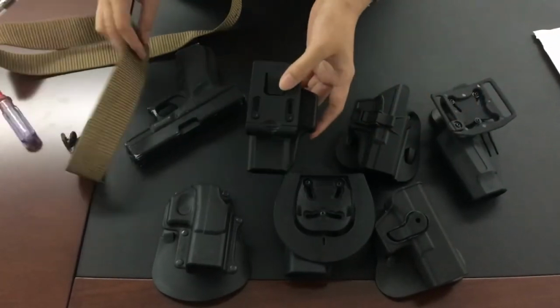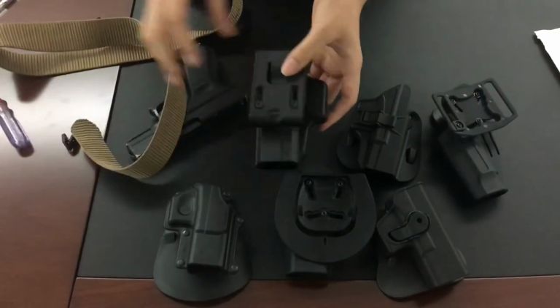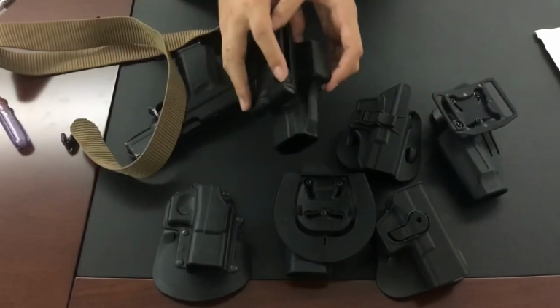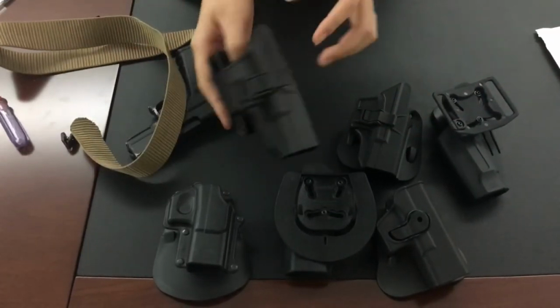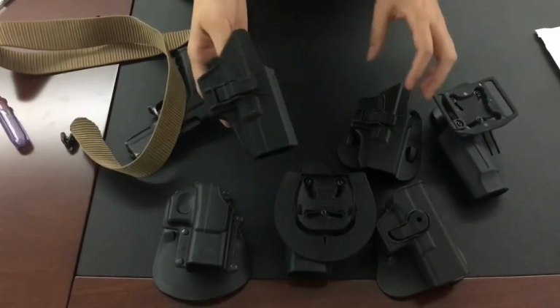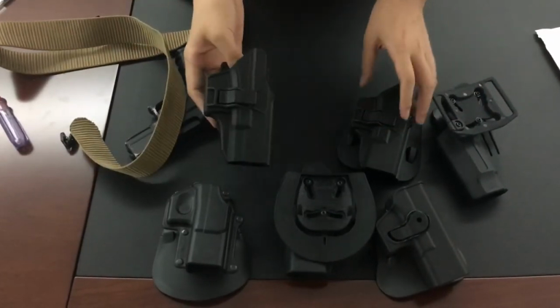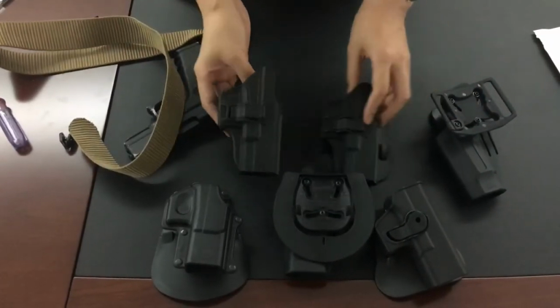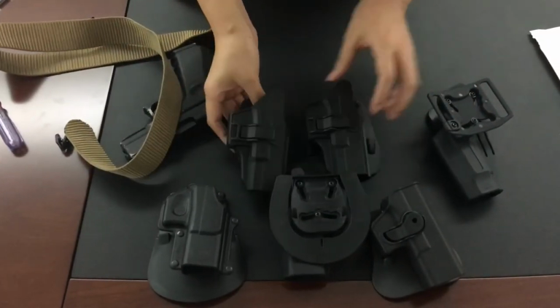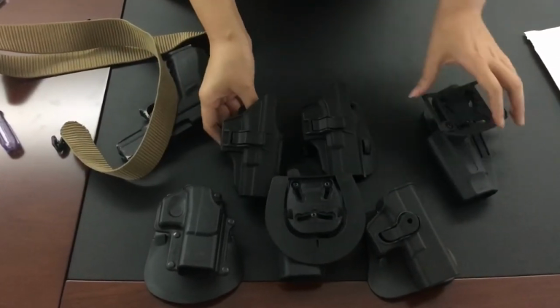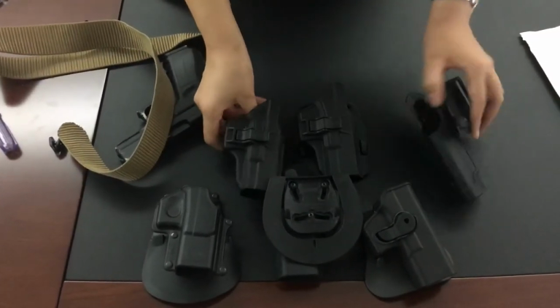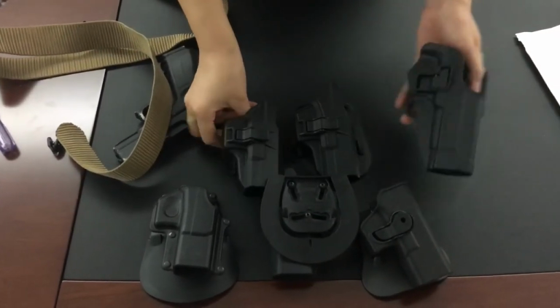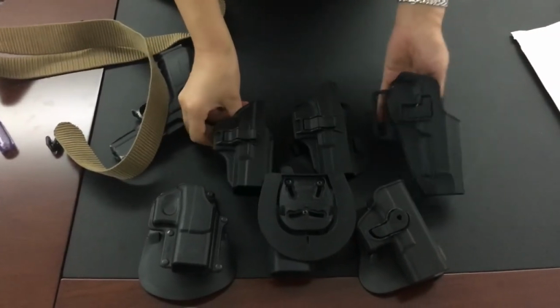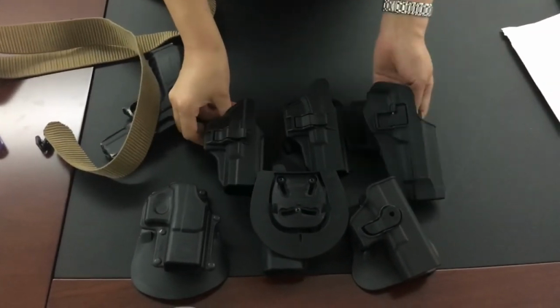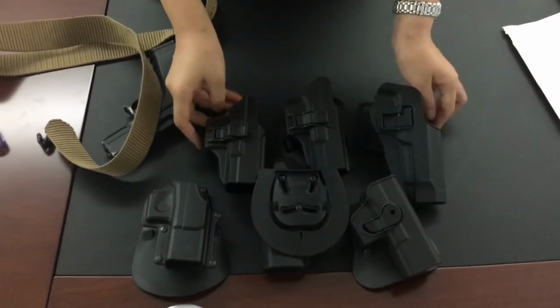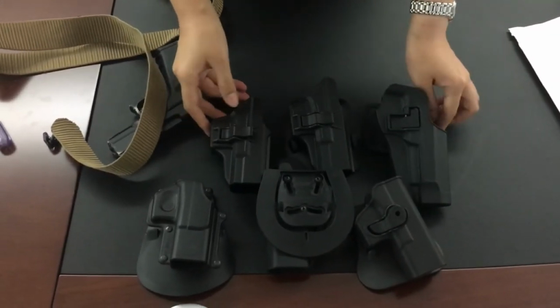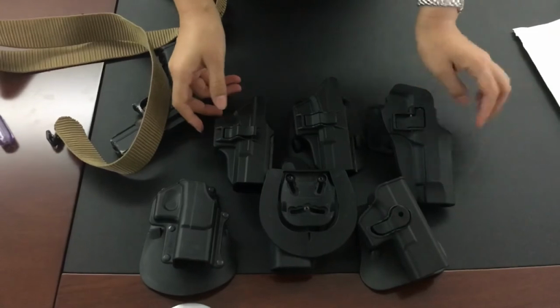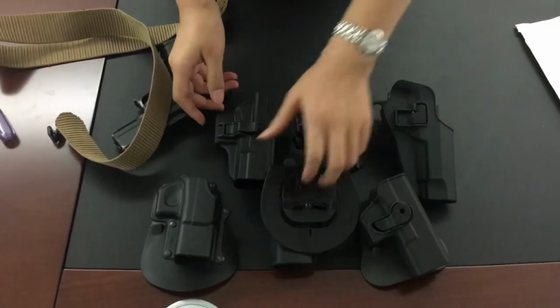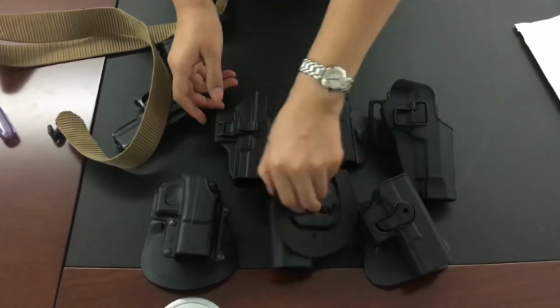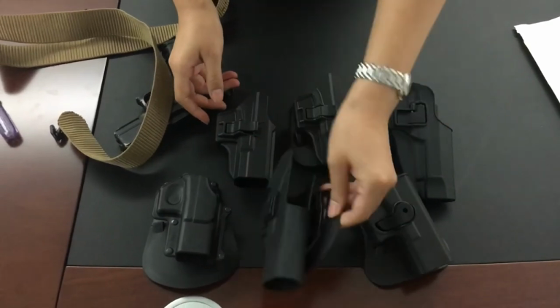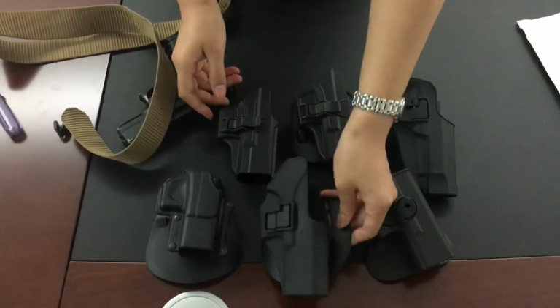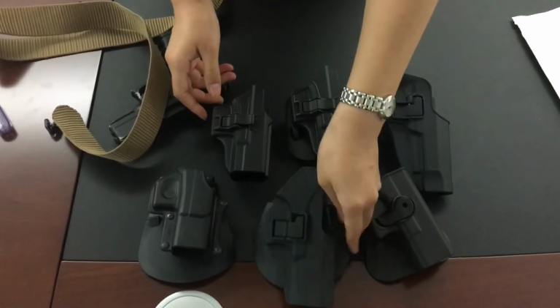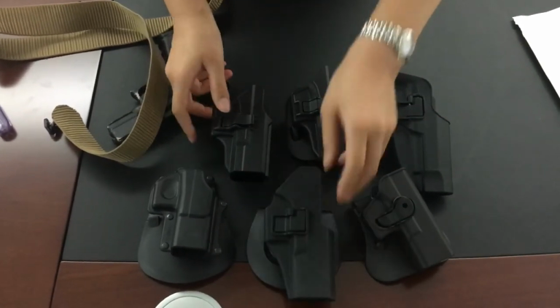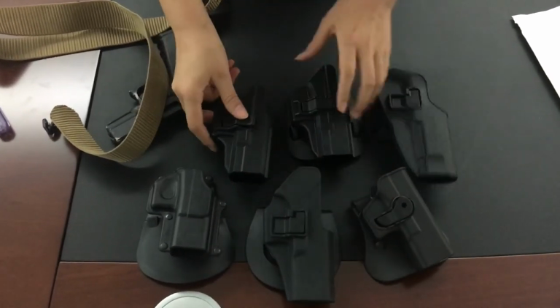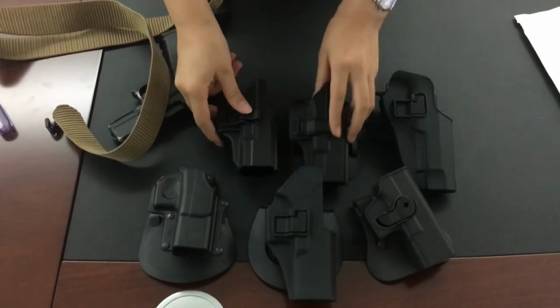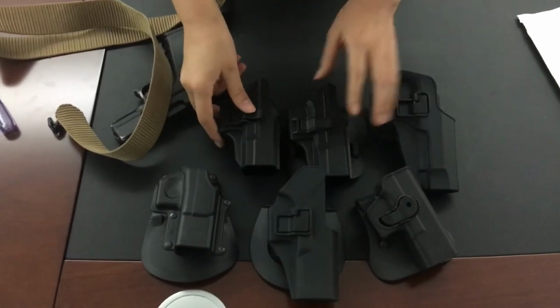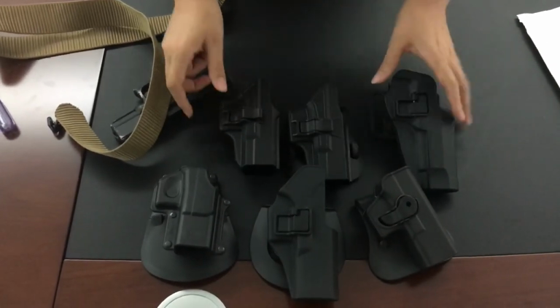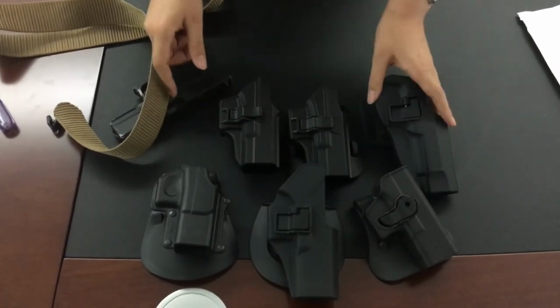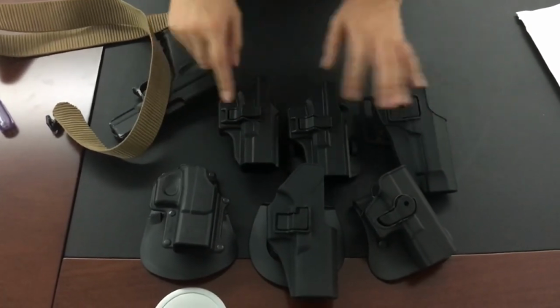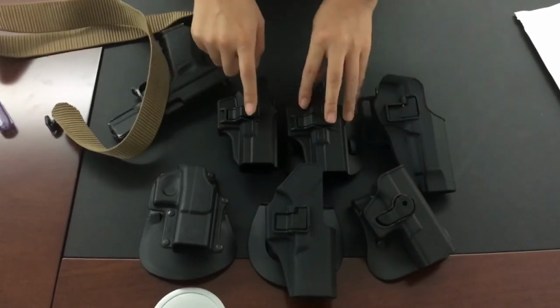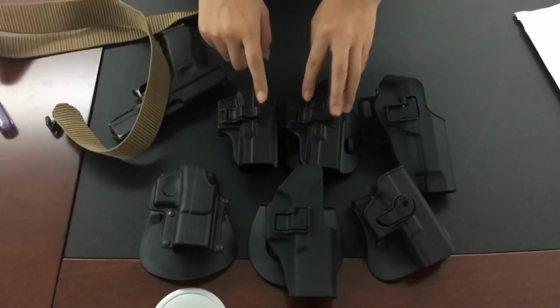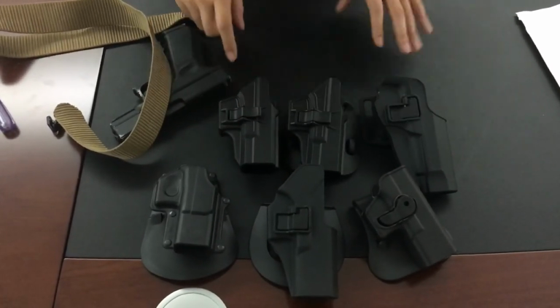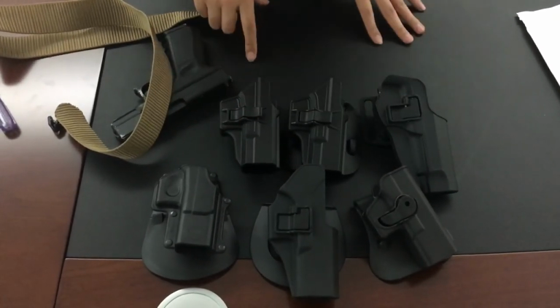So these are the differences between the IMI style, the Serpa style, and our Tech holster. Thank you.